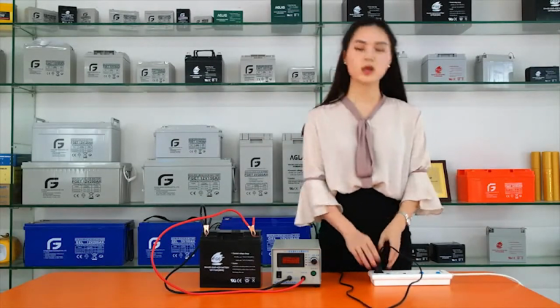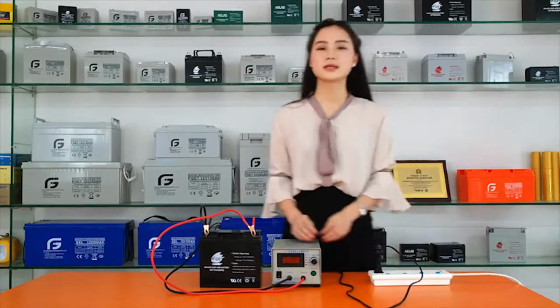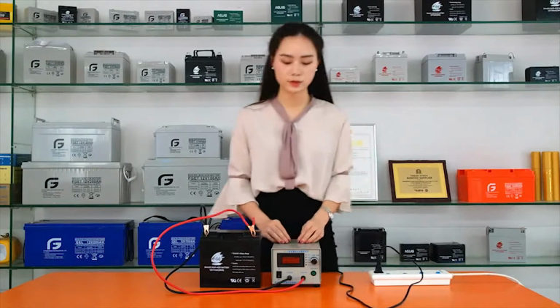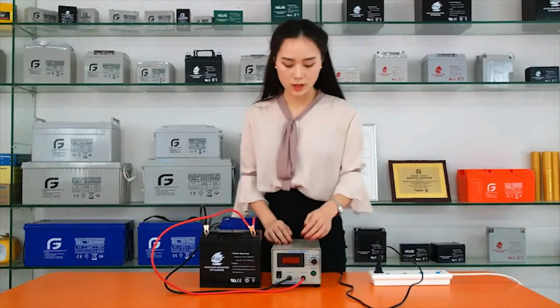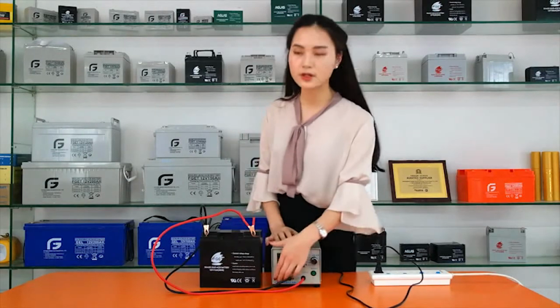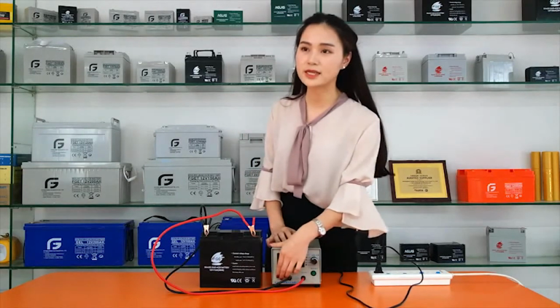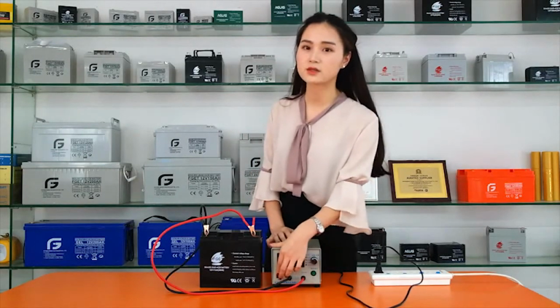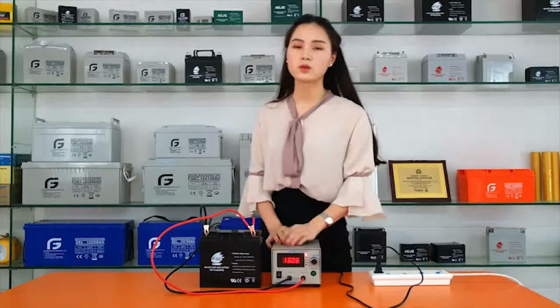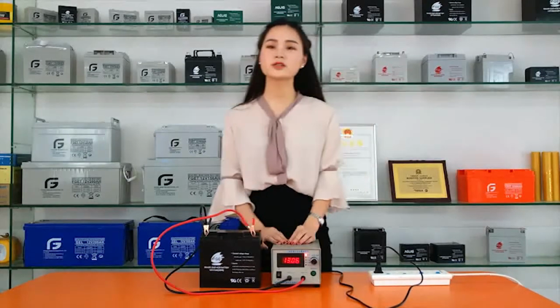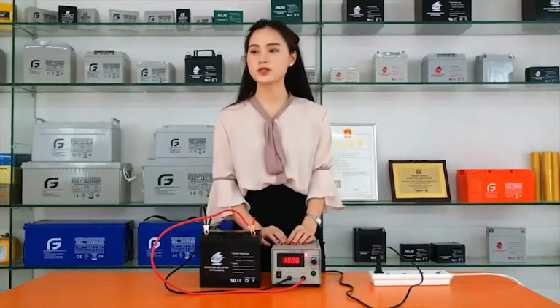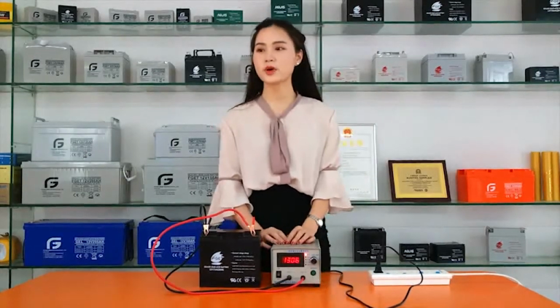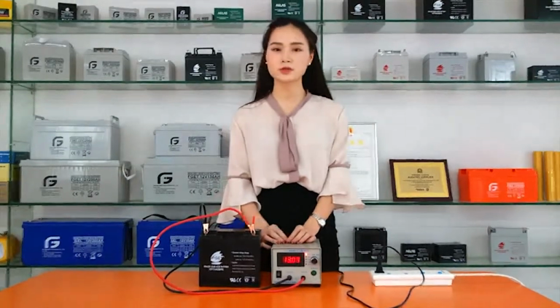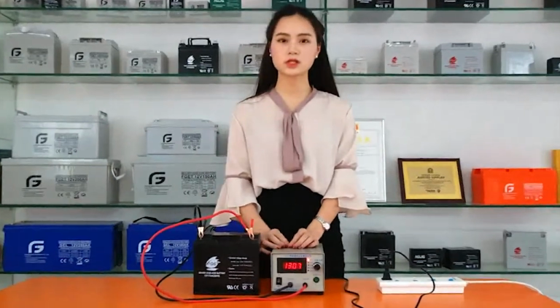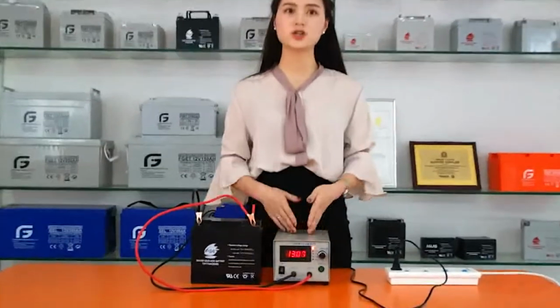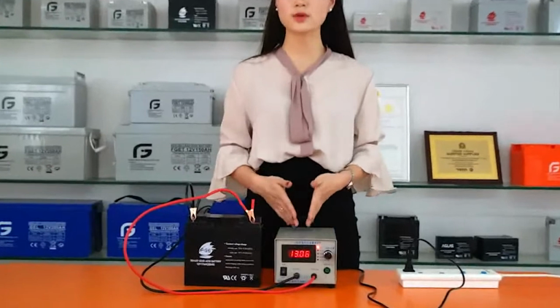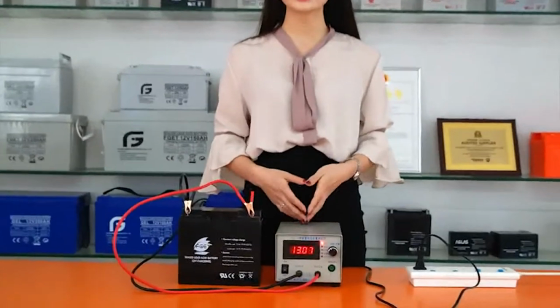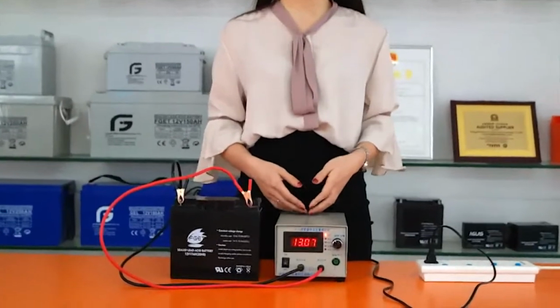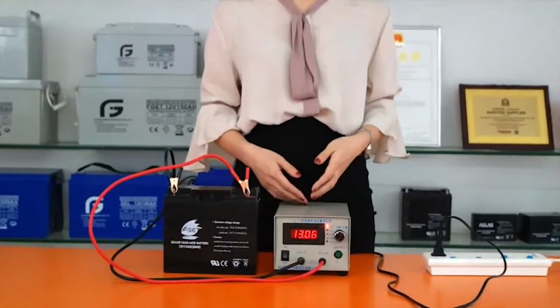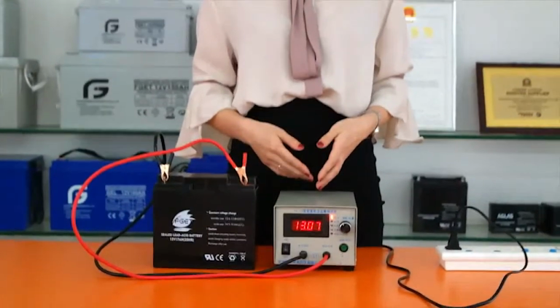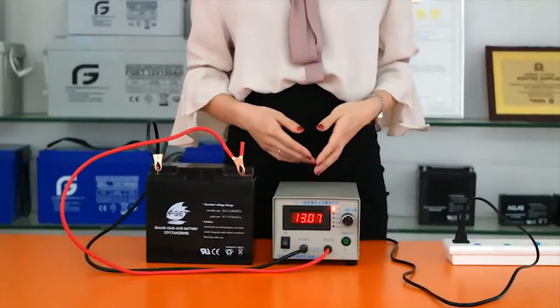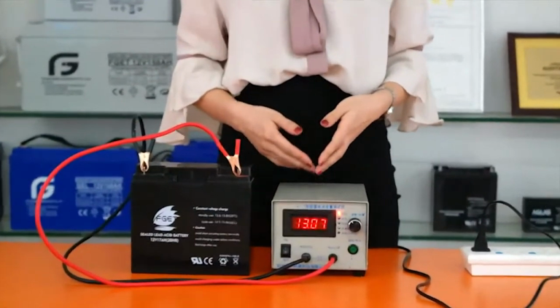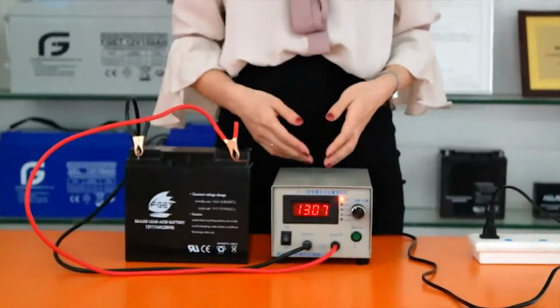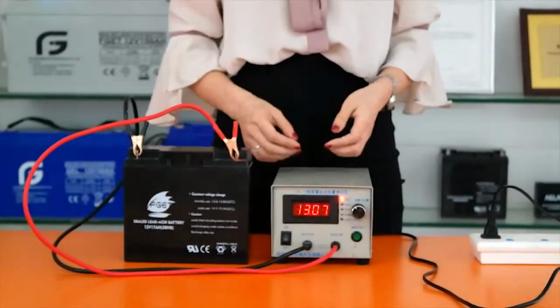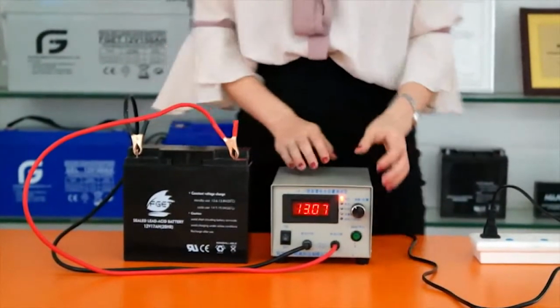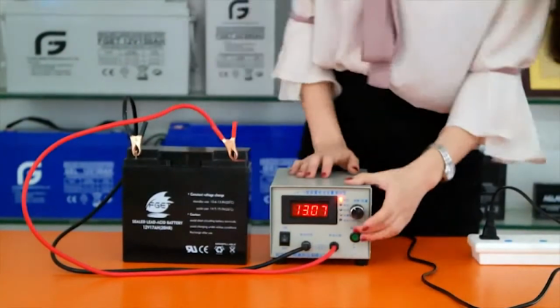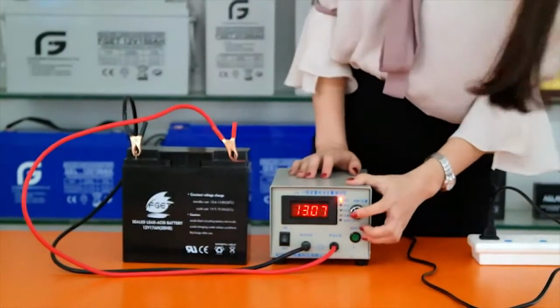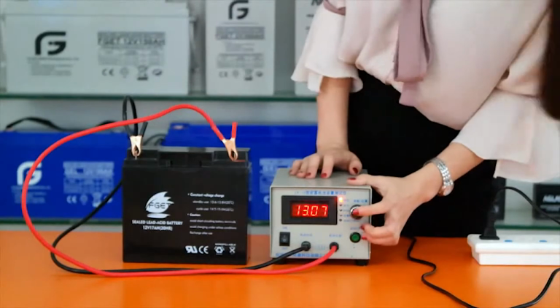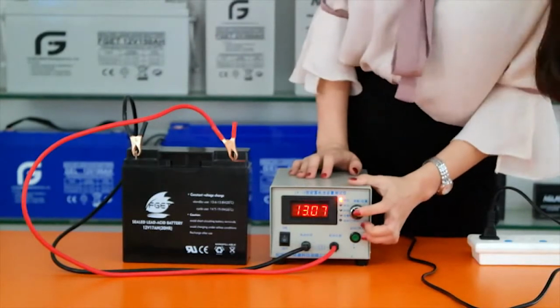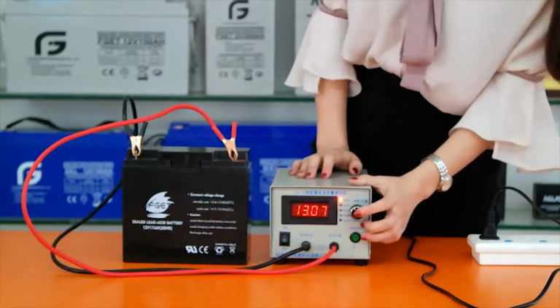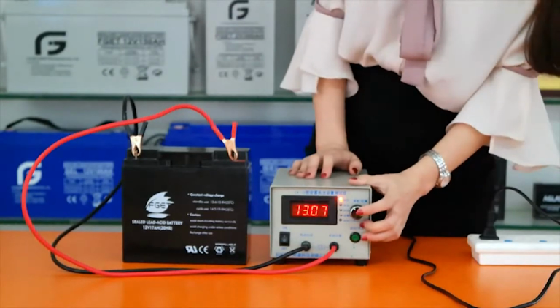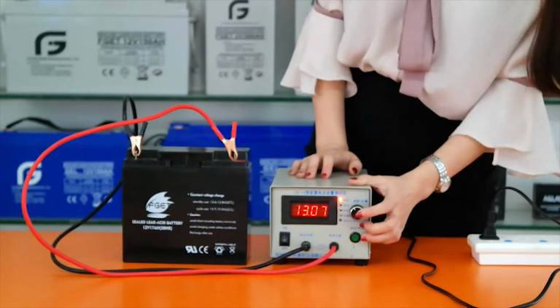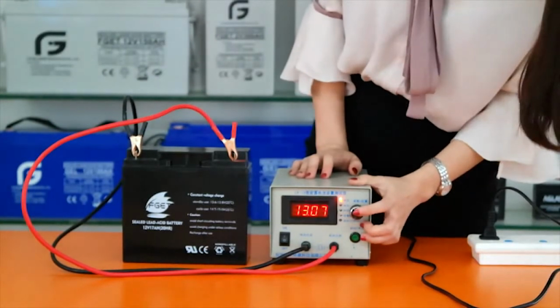Step 2, turn on the detector. We're going to see two parameters: the discharging current and the terminal voltage. Press the alarm for about 4 seconds until hearing the beeps.